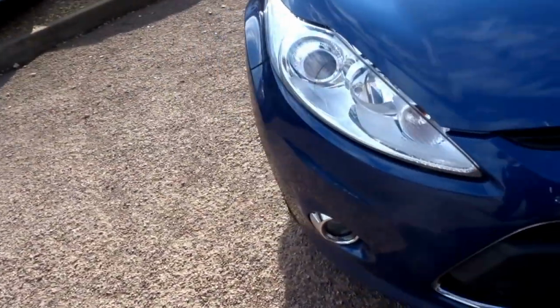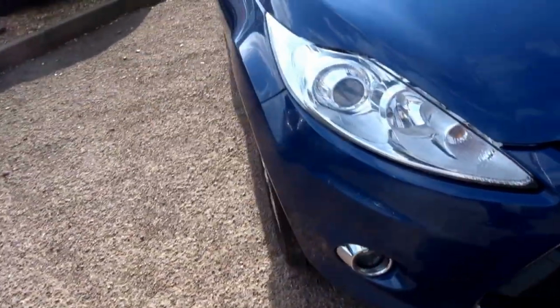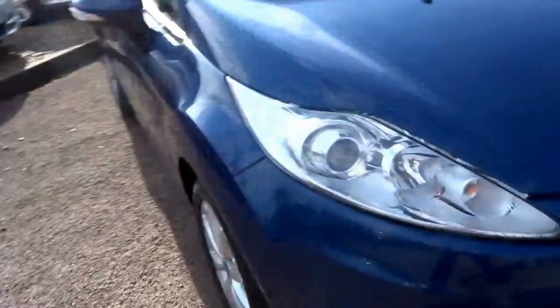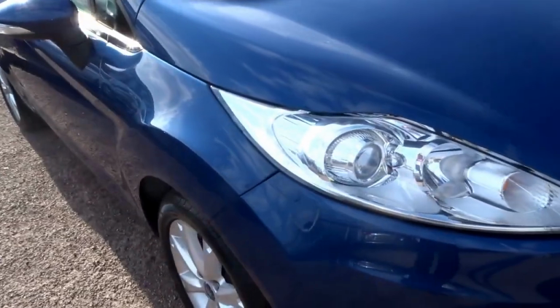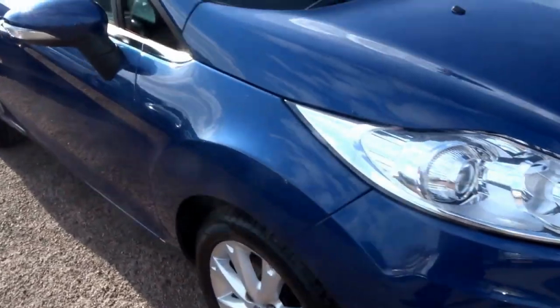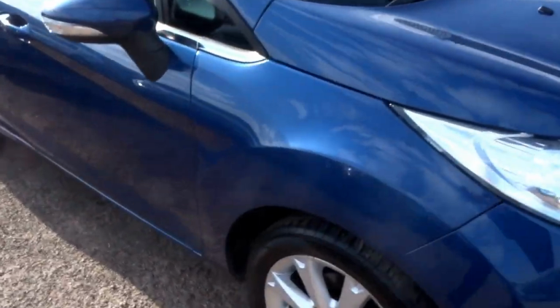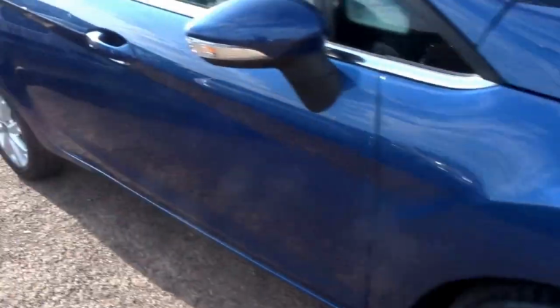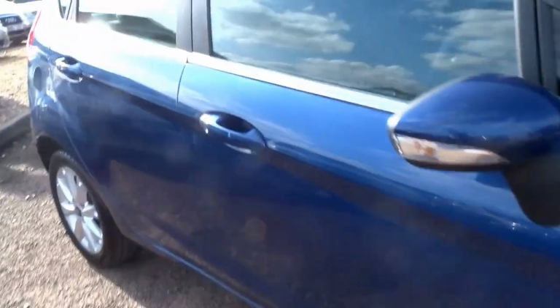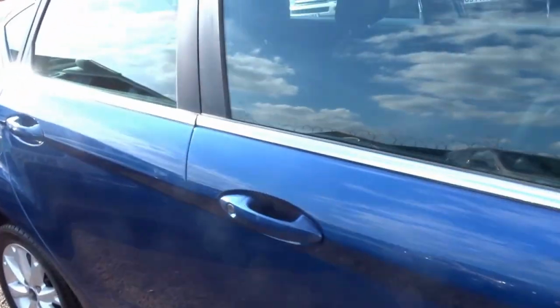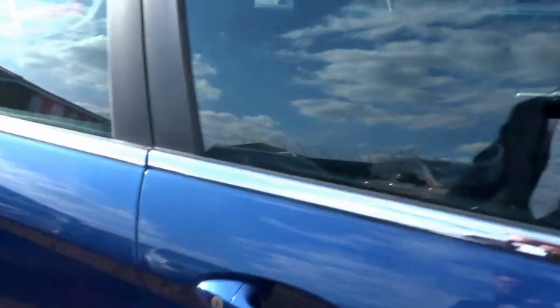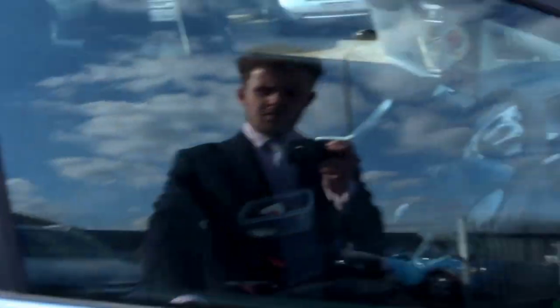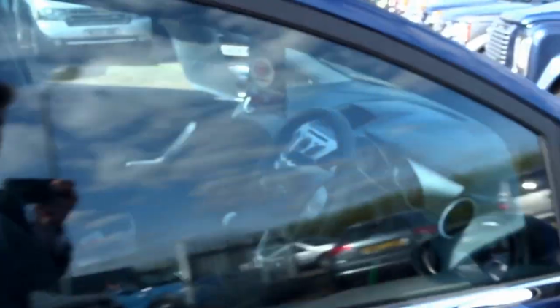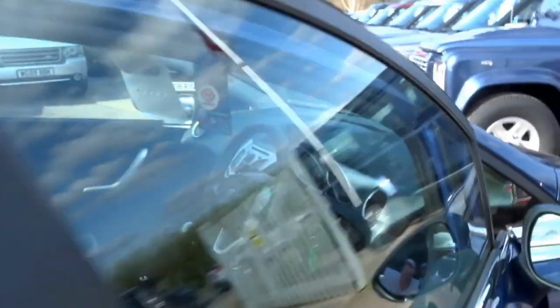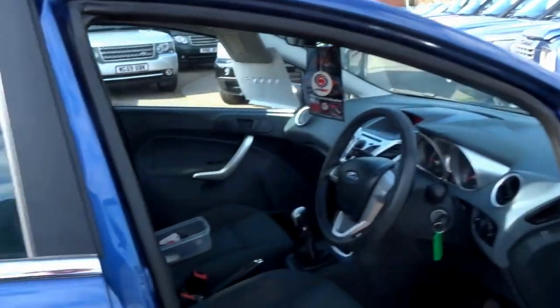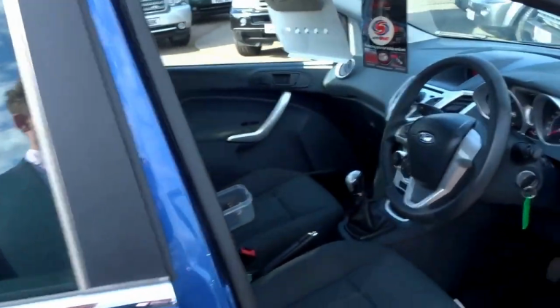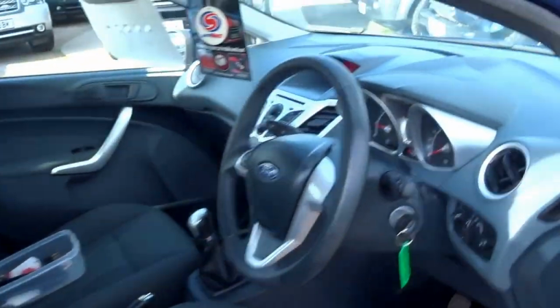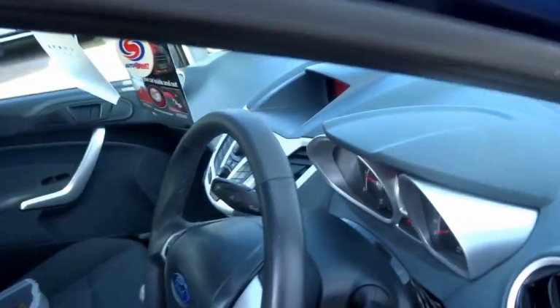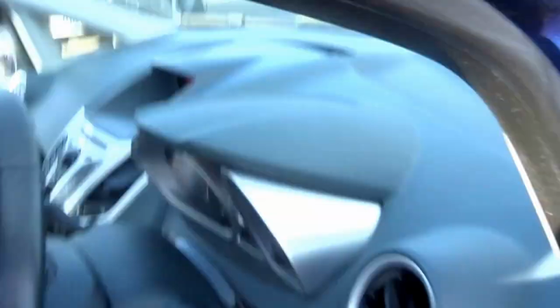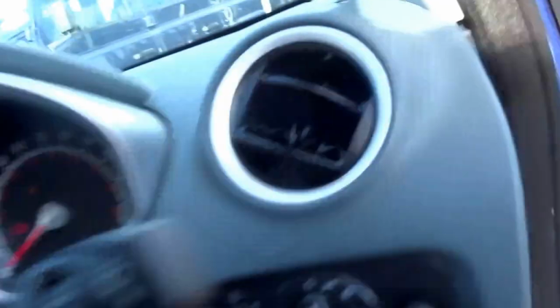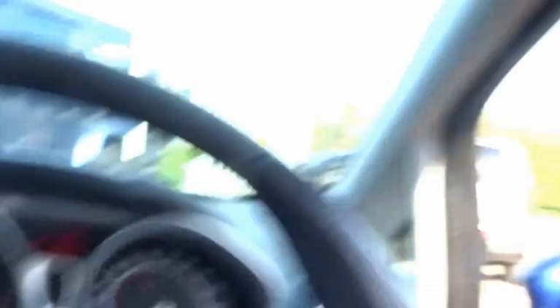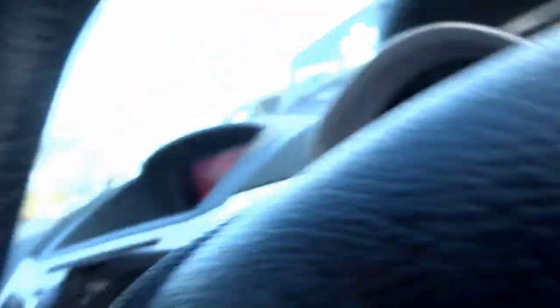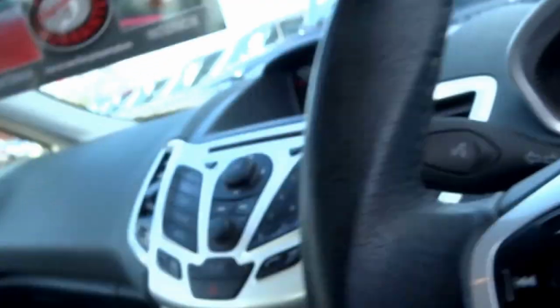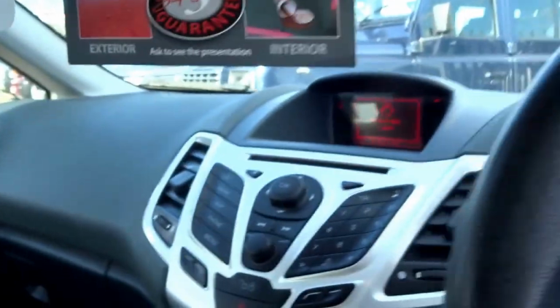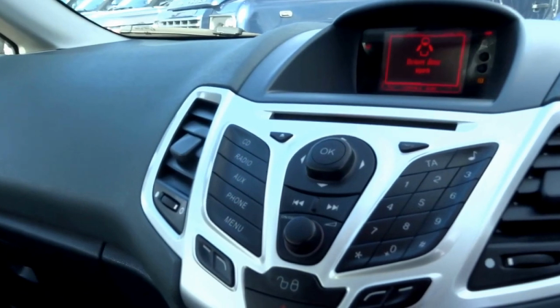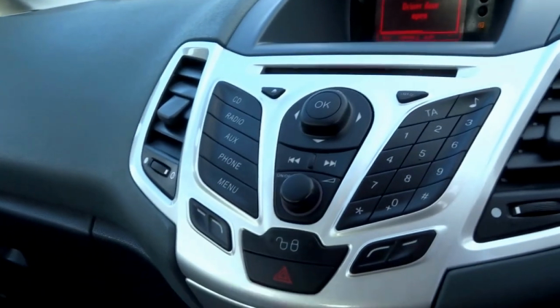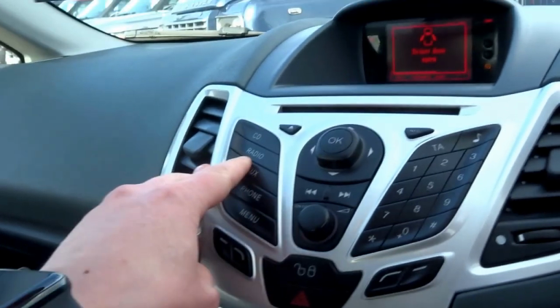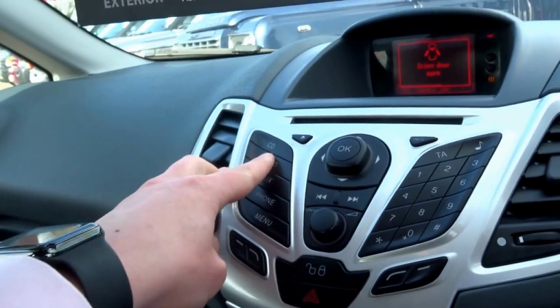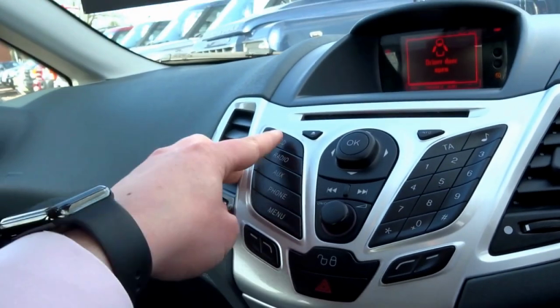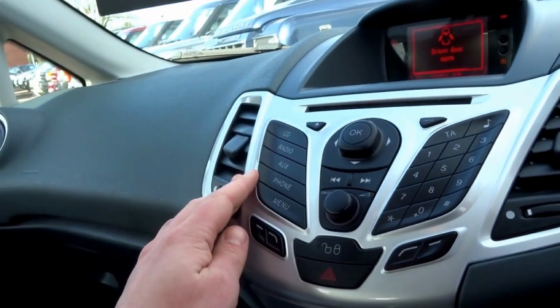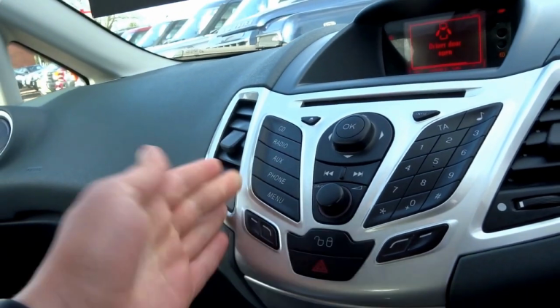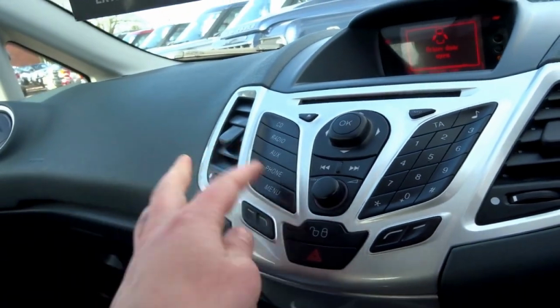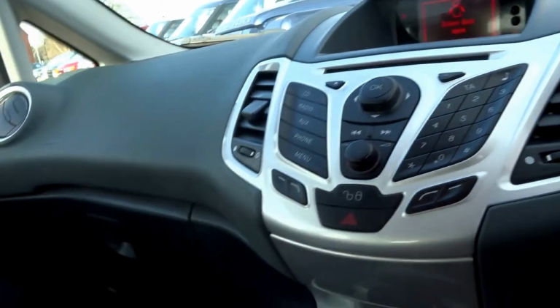This car is now eight years old, but this shape Fiesta still looks good — still looks pretty fresh. Coming onto the driver's side, let's take a seat. You've got a nice dash layout, an auxiliary input, radio, CD player, and Bluetooth for your phone.